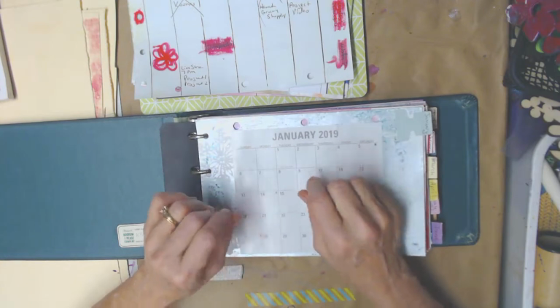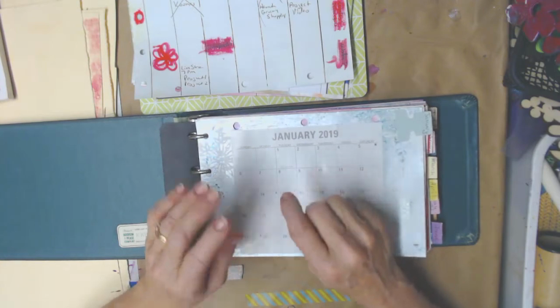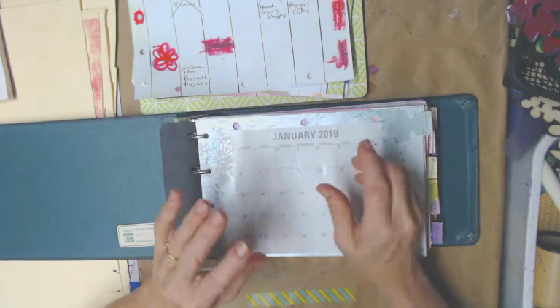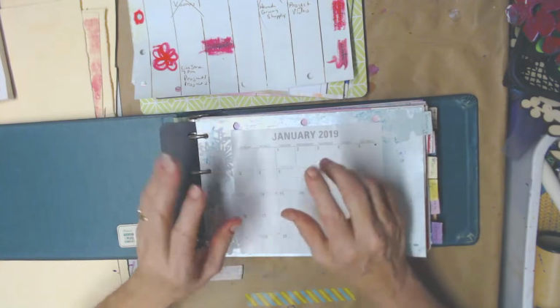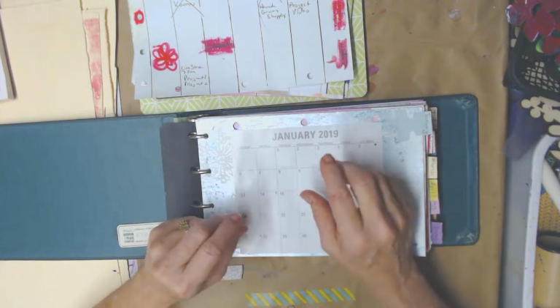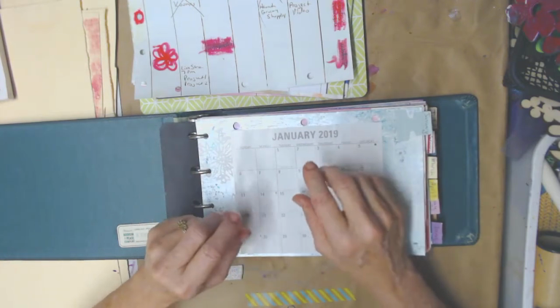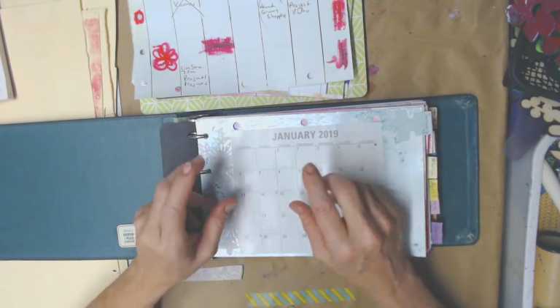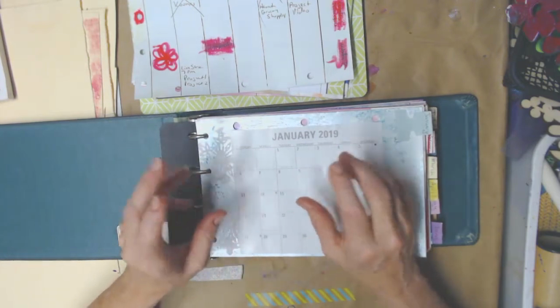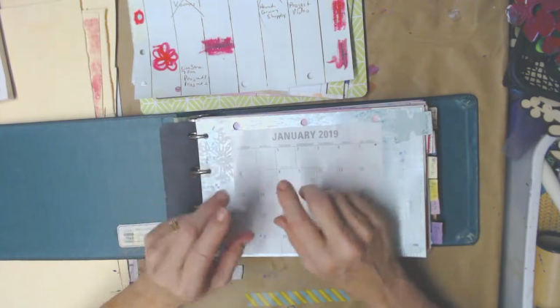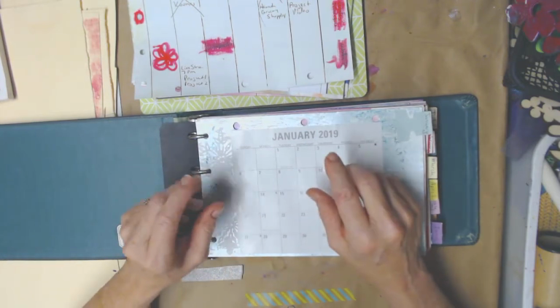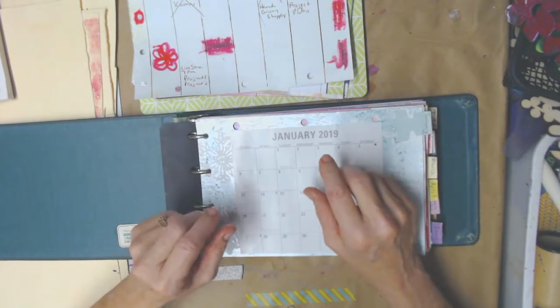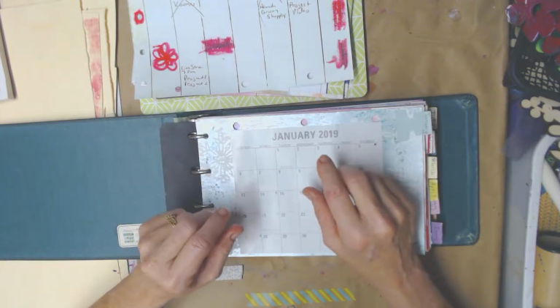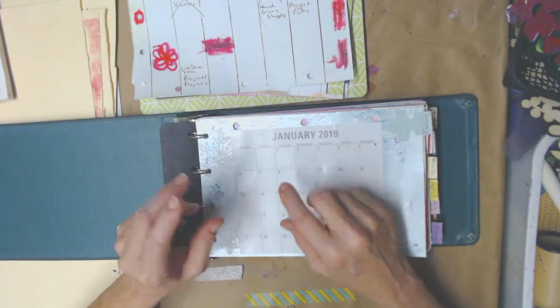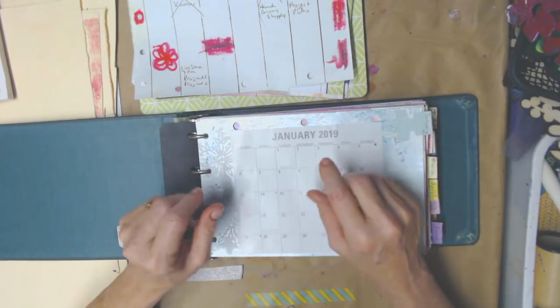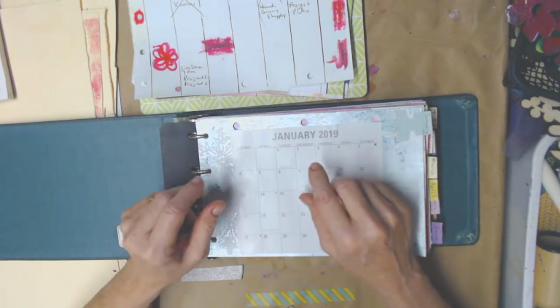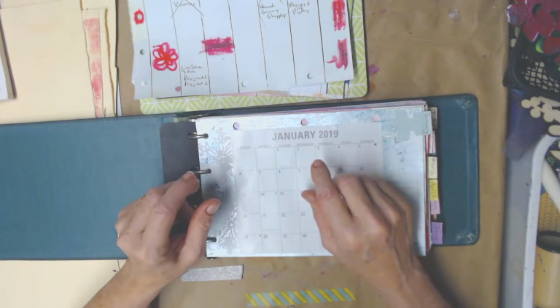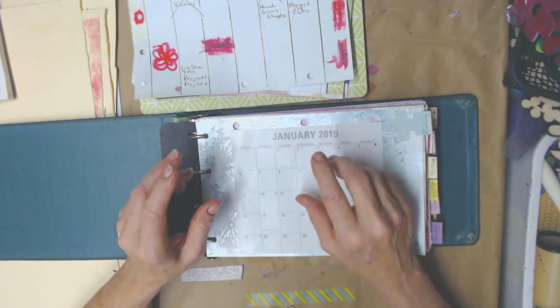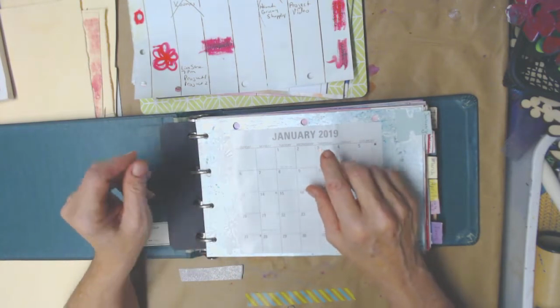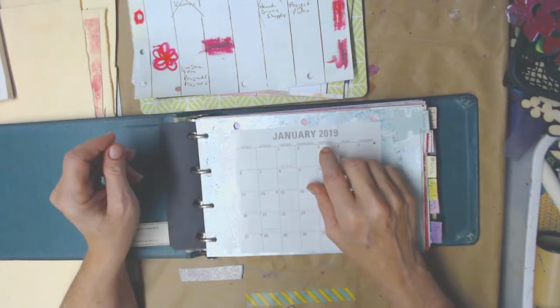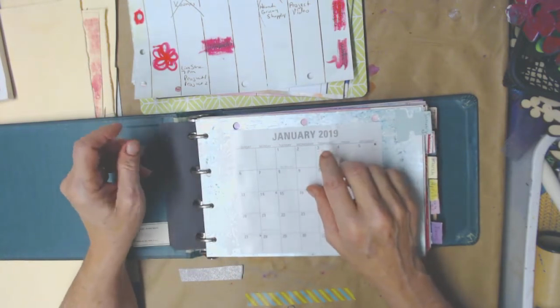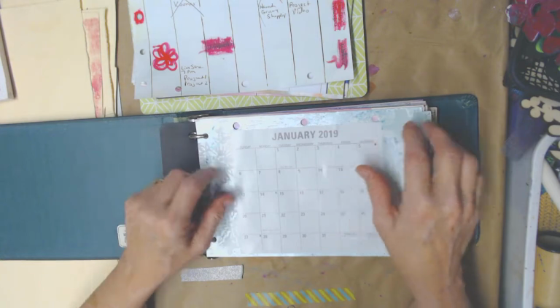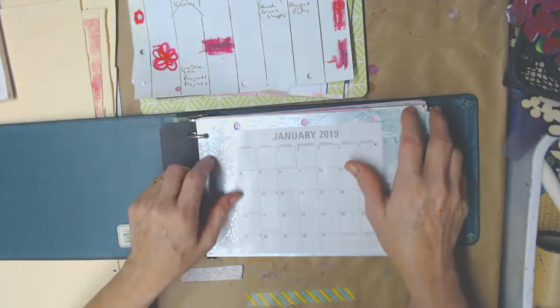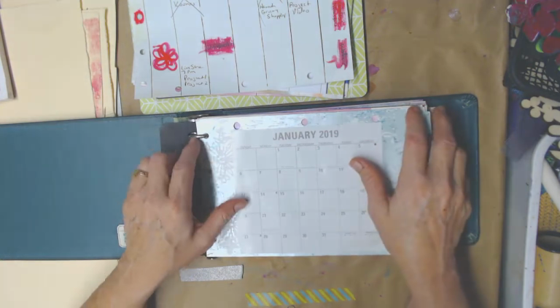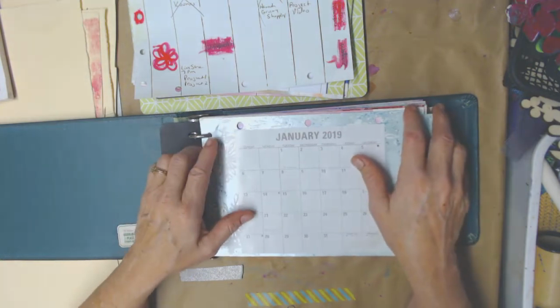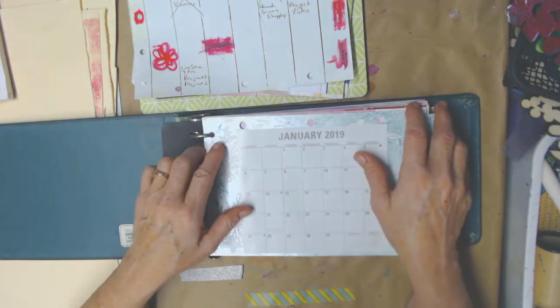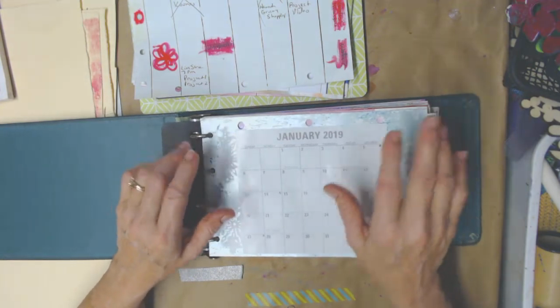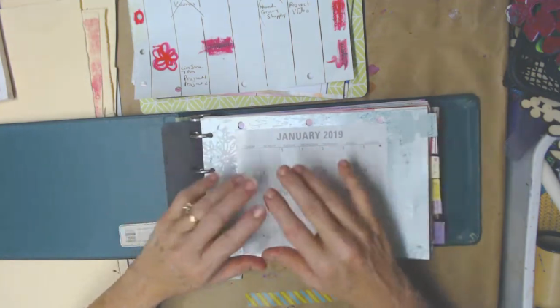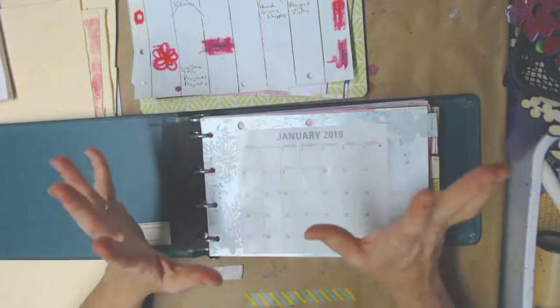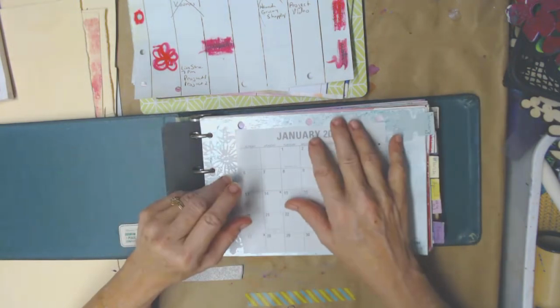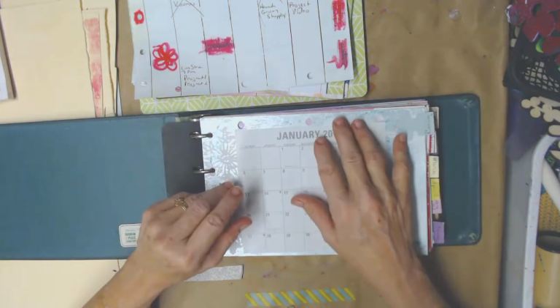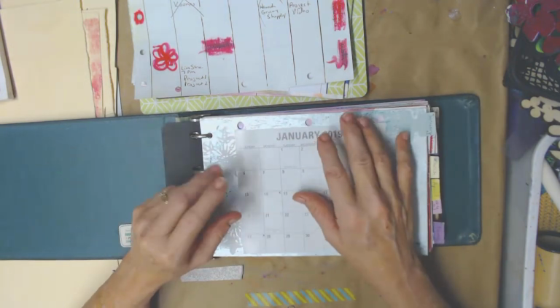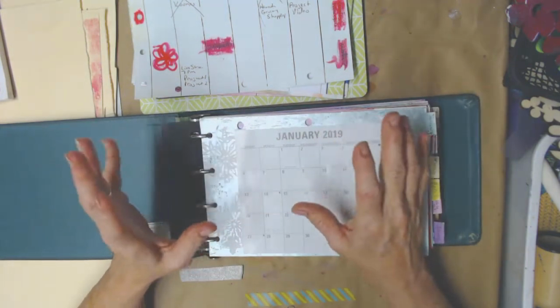I will also put some family stuff that I'll need to remember to work around and that kind of thing, but not the stuff that we do all the time.